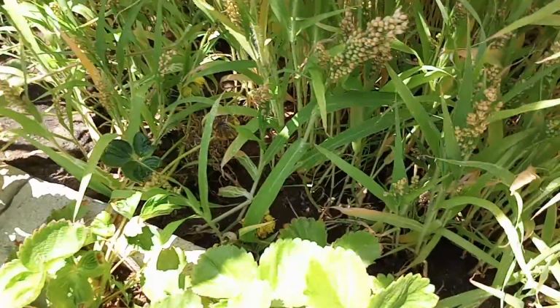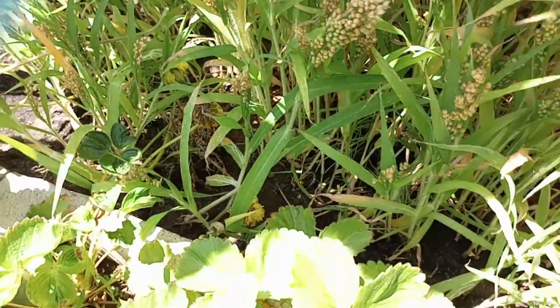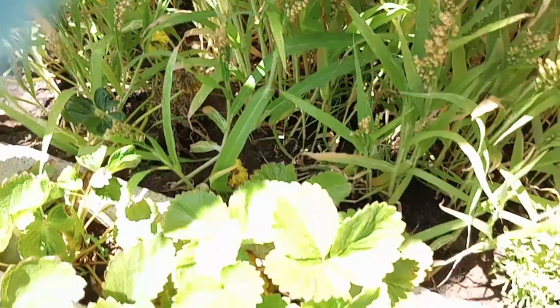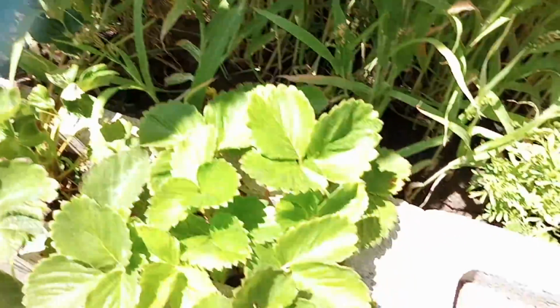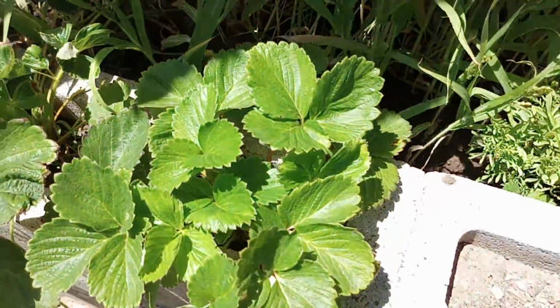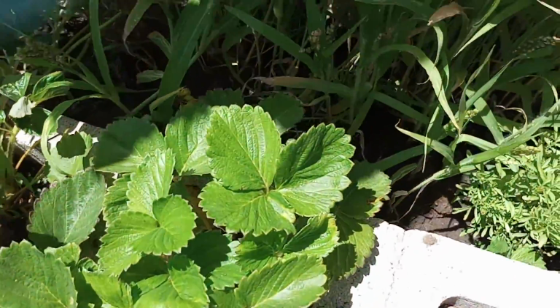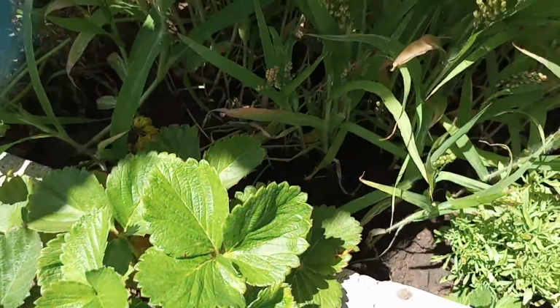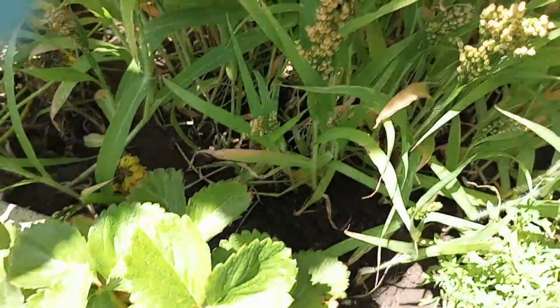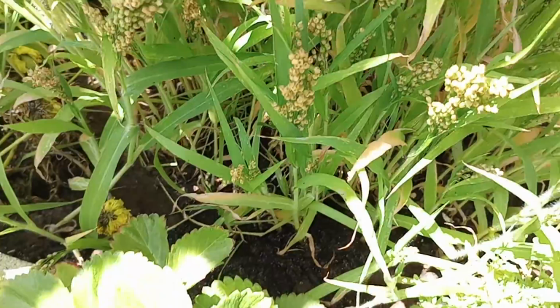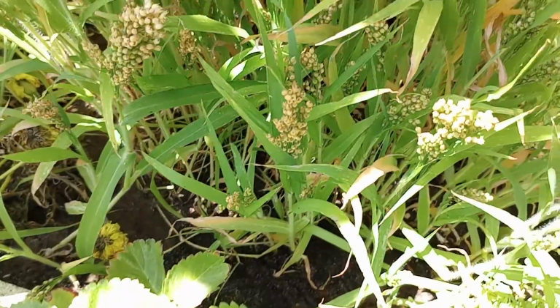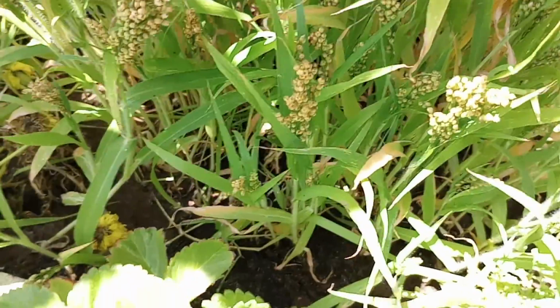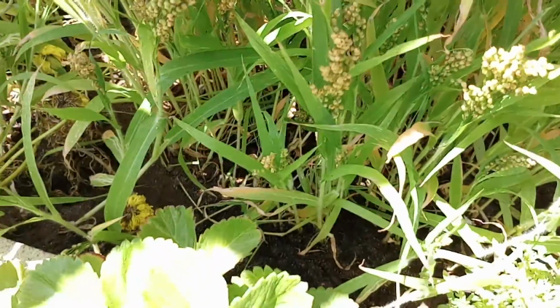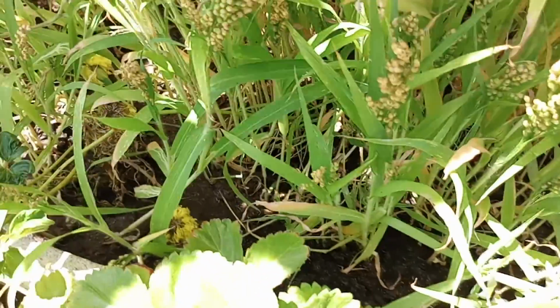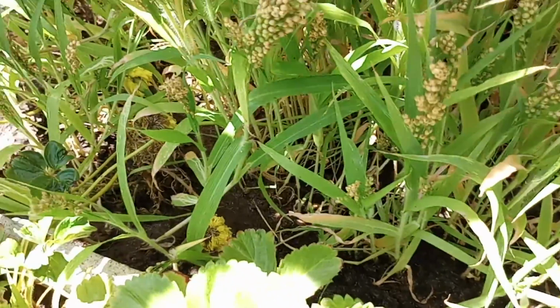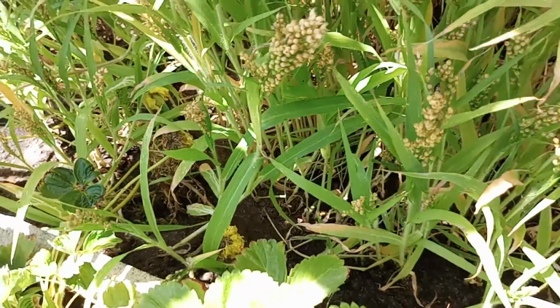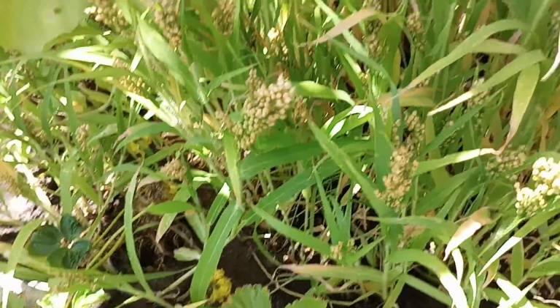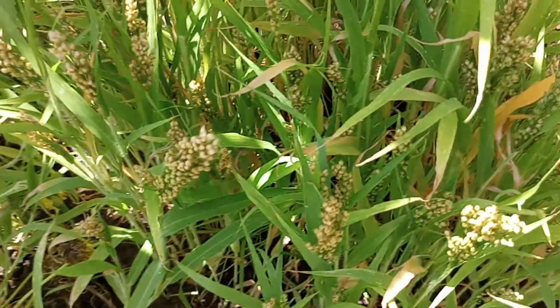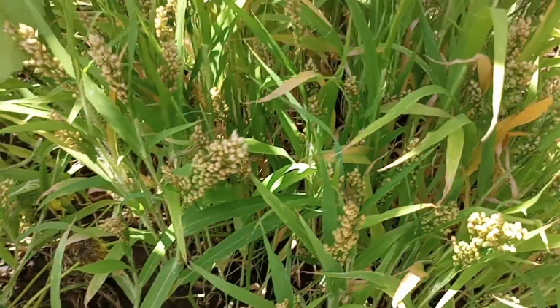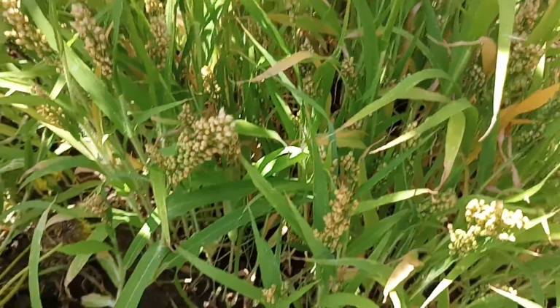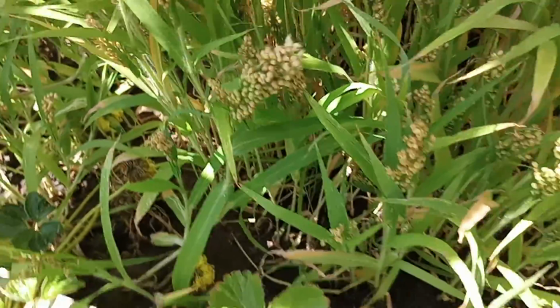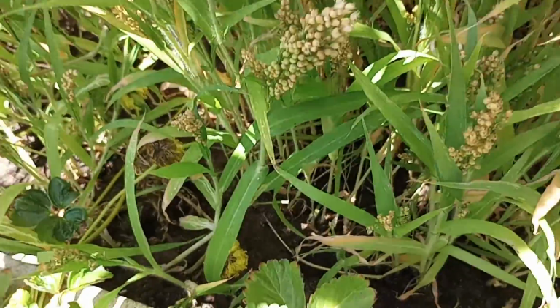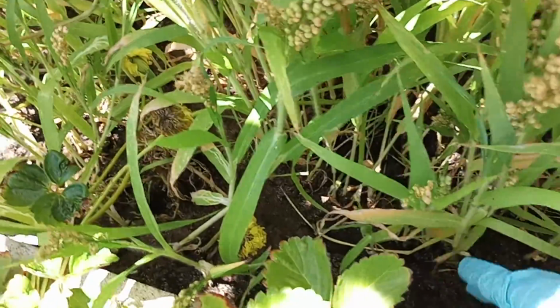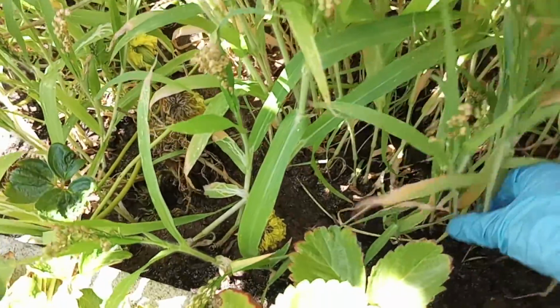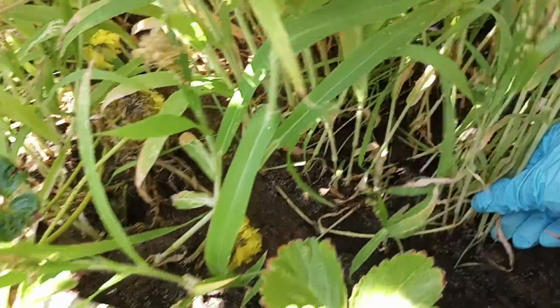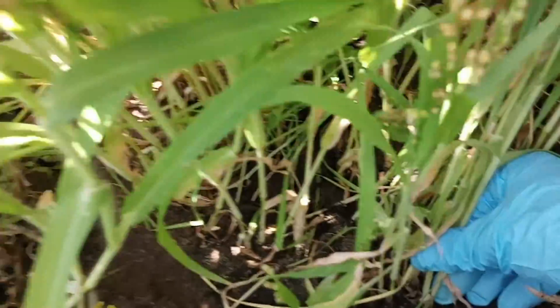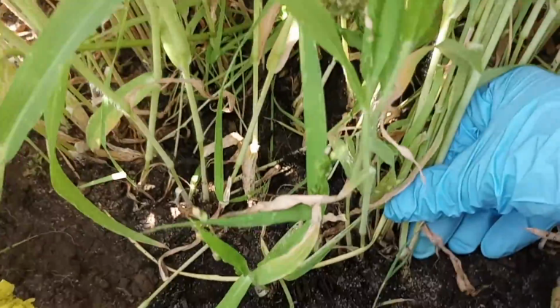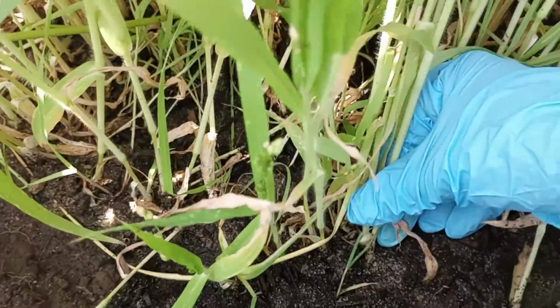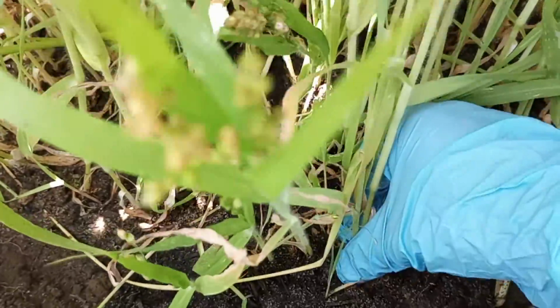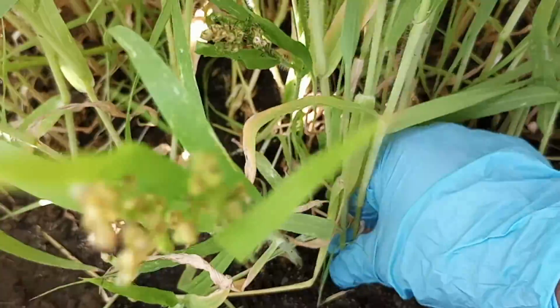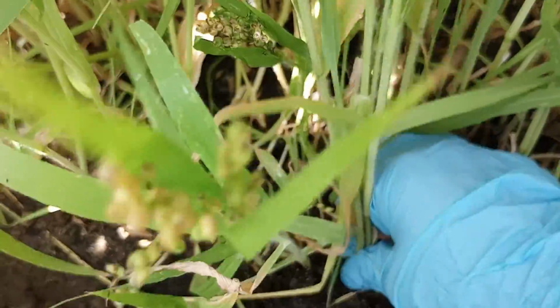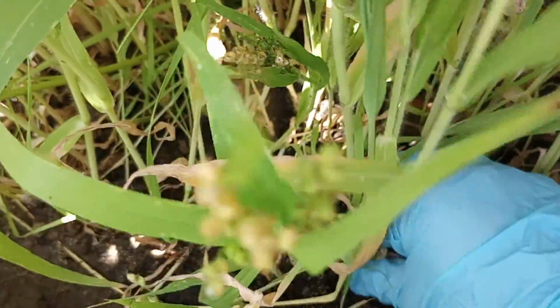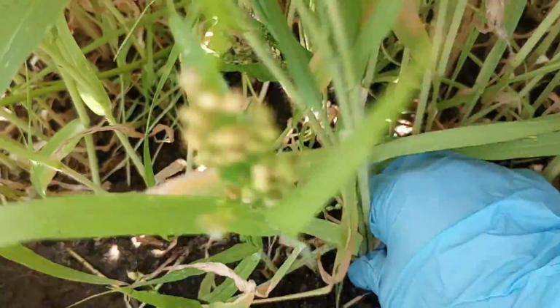So I'm just going to show you these — they're supposed to be calendula. And I'm just going to wiggle it out. You see in there? I'm just going to wiggle it out.